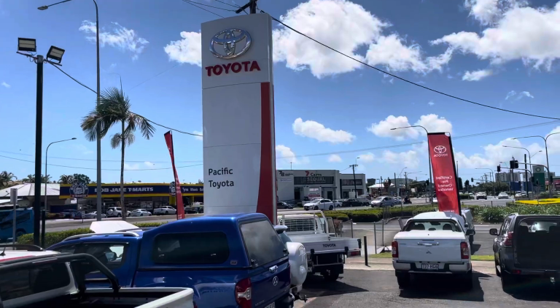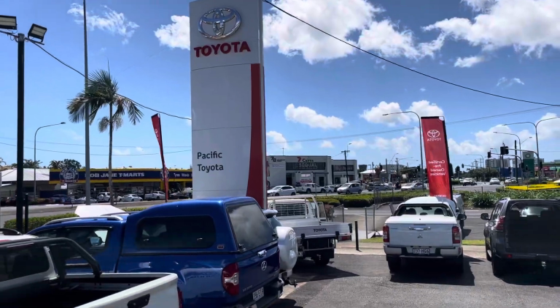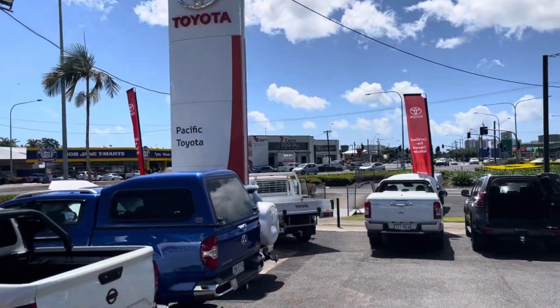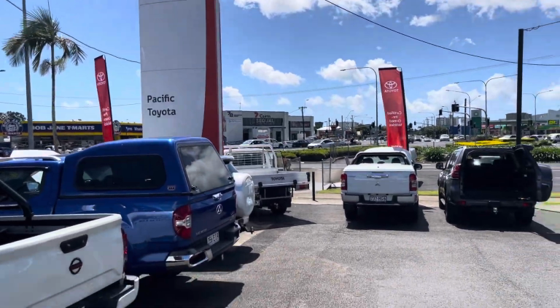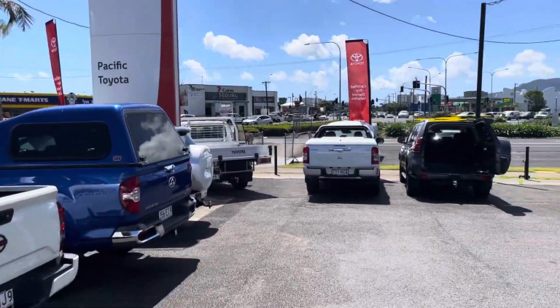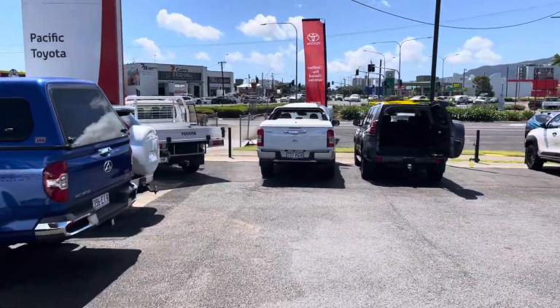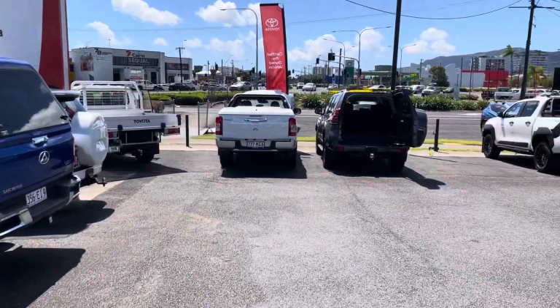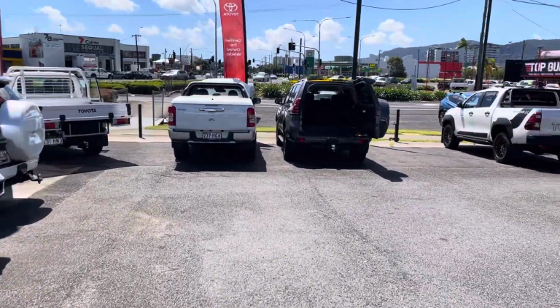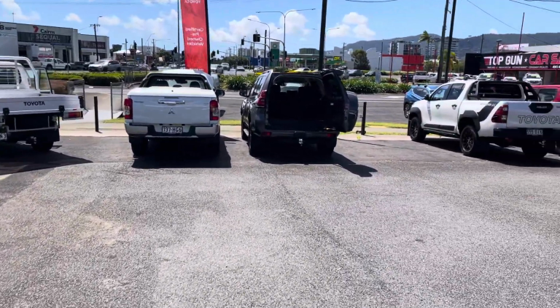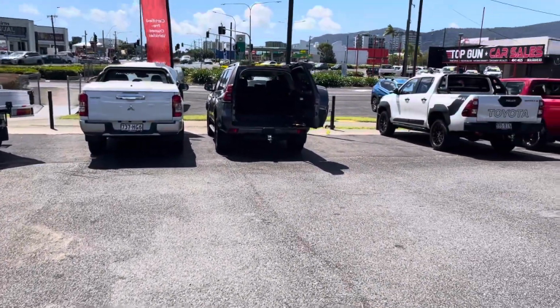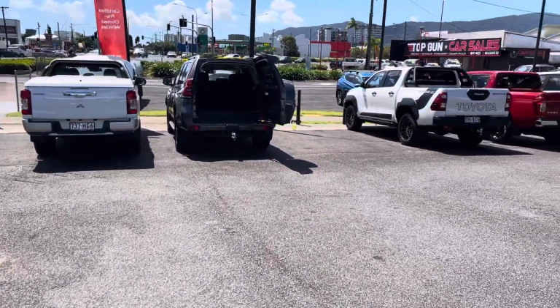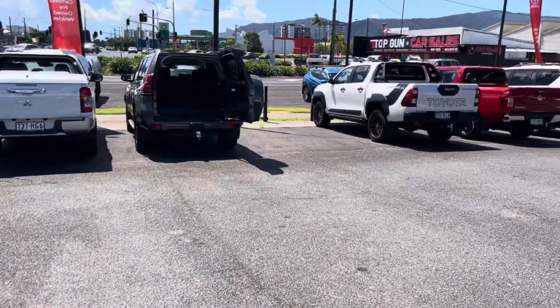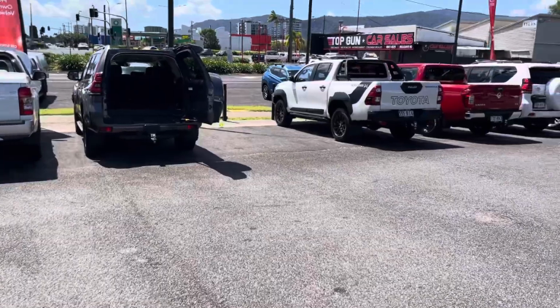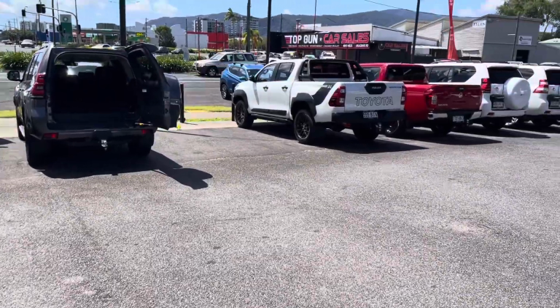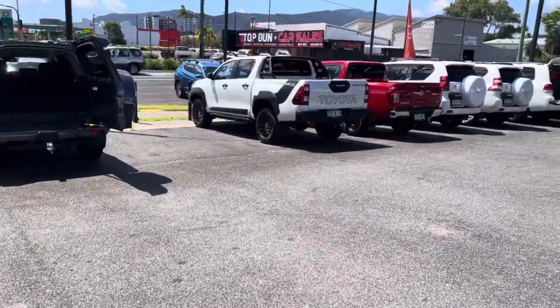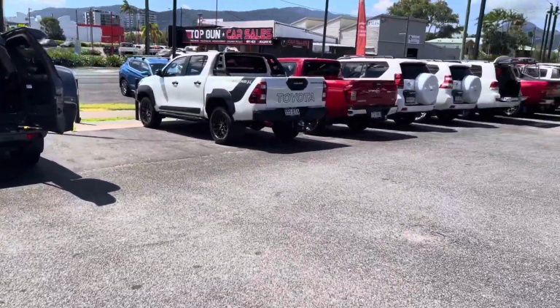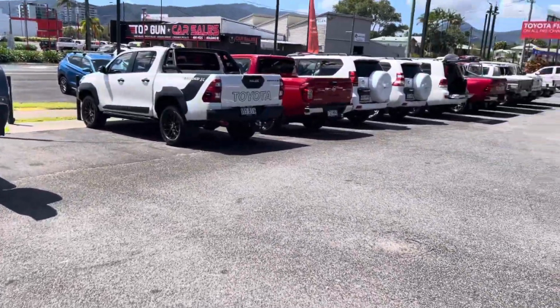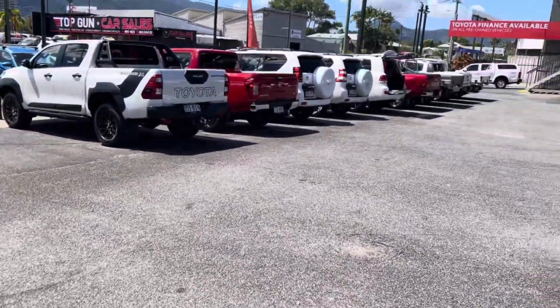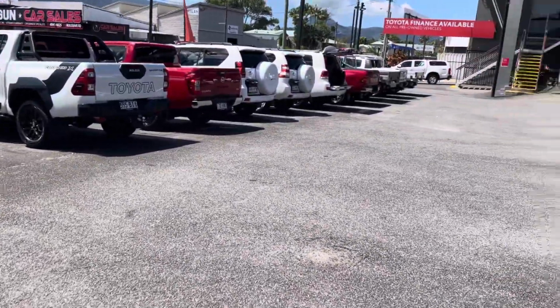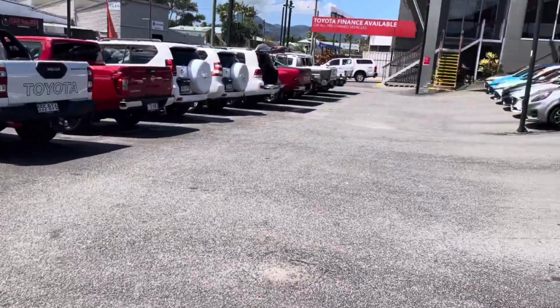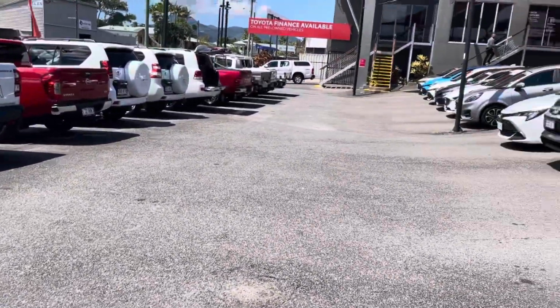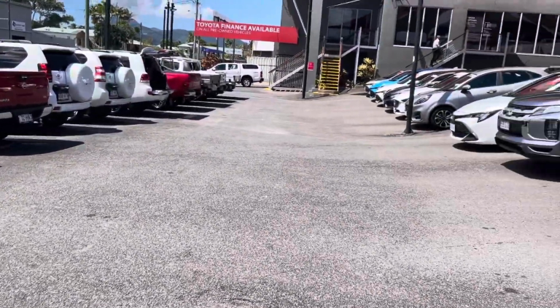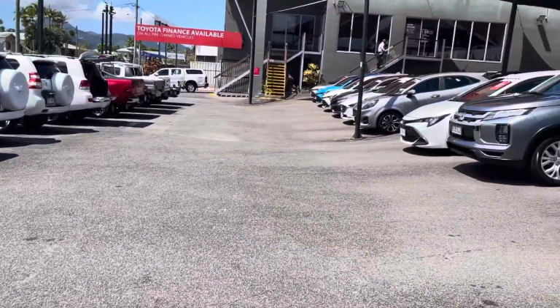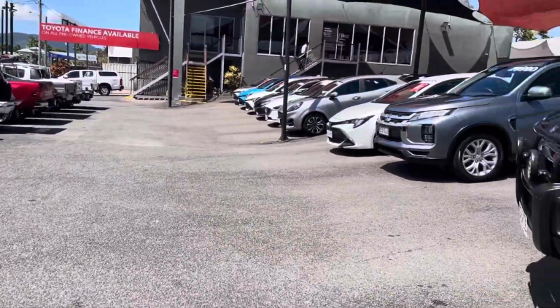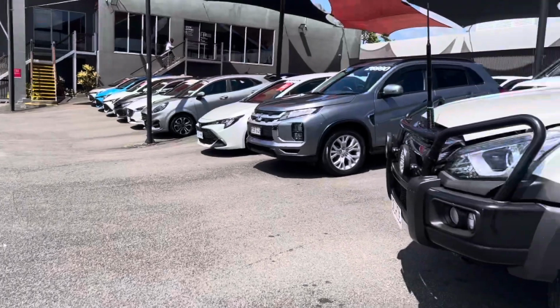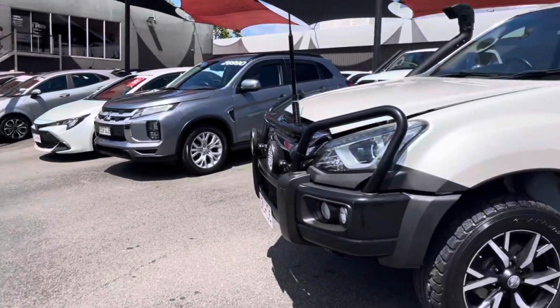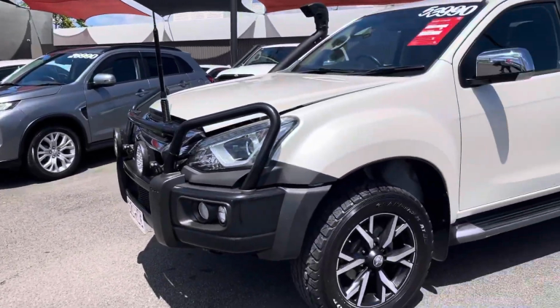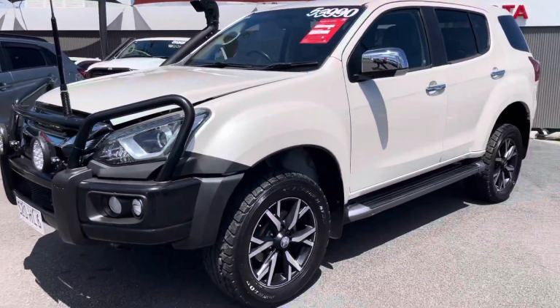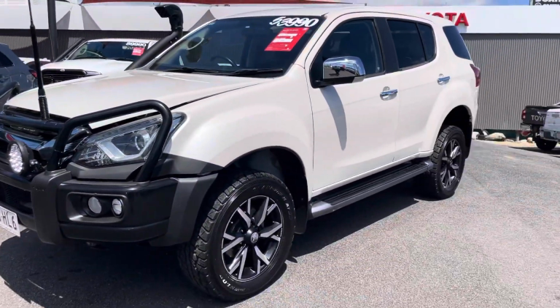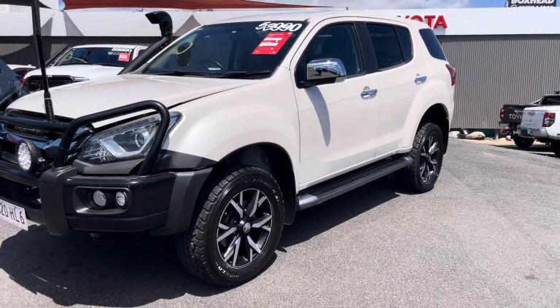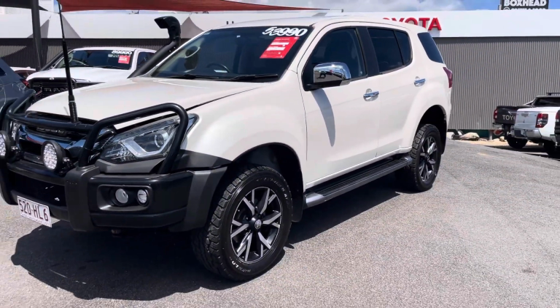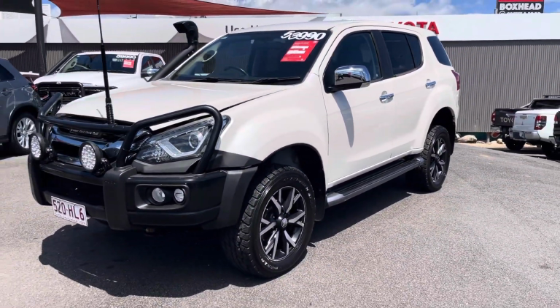Good morning Robert, it's Kerry here from Pacific Toyota Lexus Cairns. Thank you very much for your phone call this morning — I appreciate it — and your inquiry on our 2020 Isuzu MUX LSU that we have in stock today in crystal pearl white.